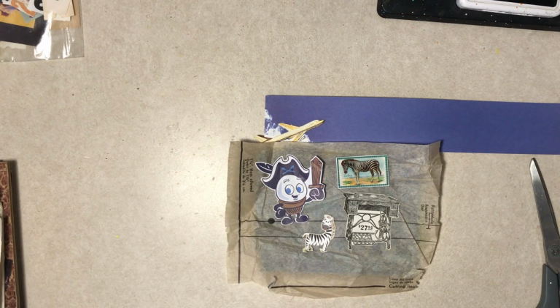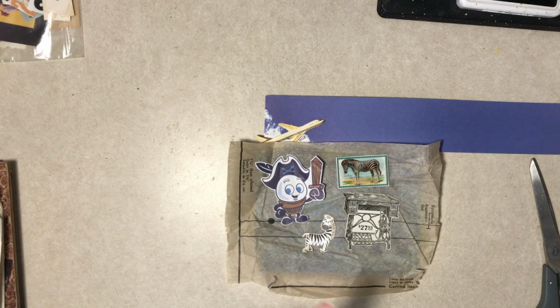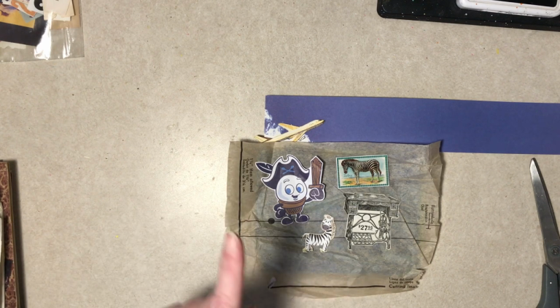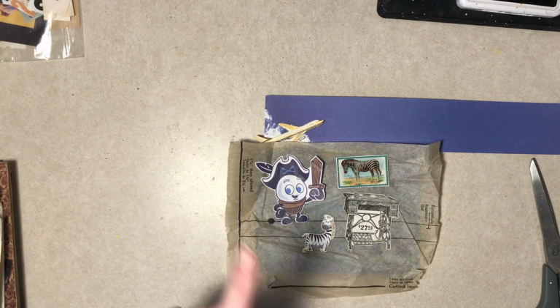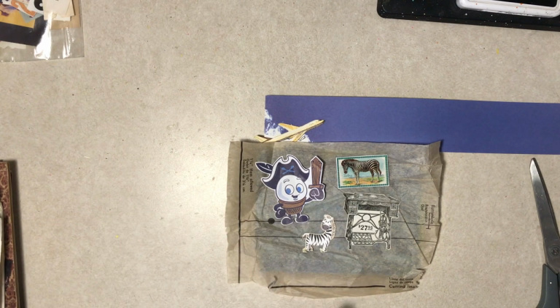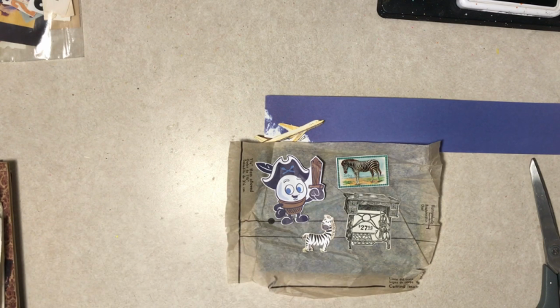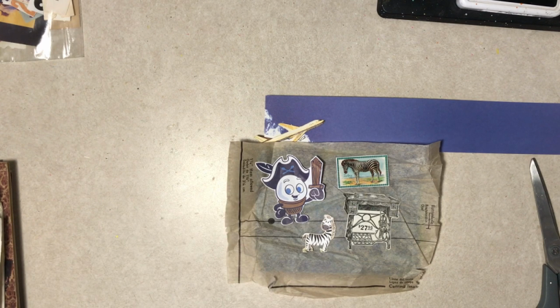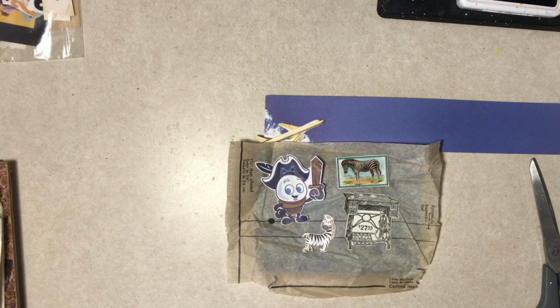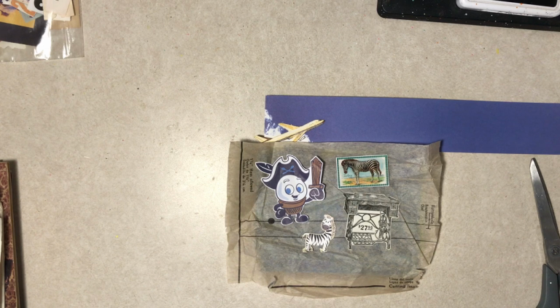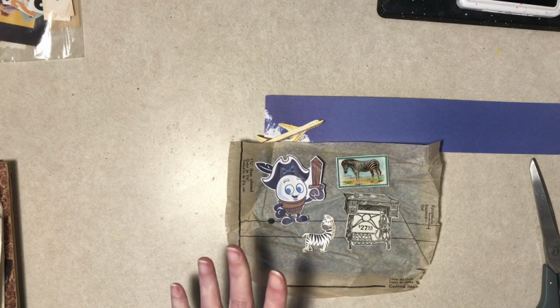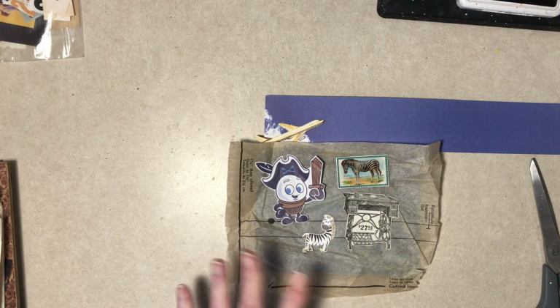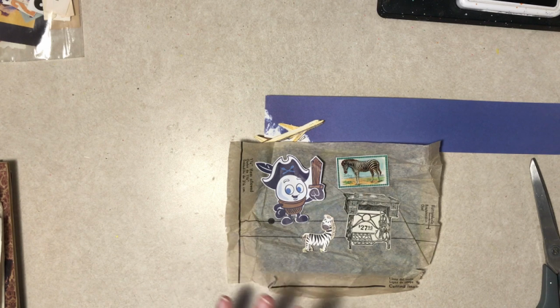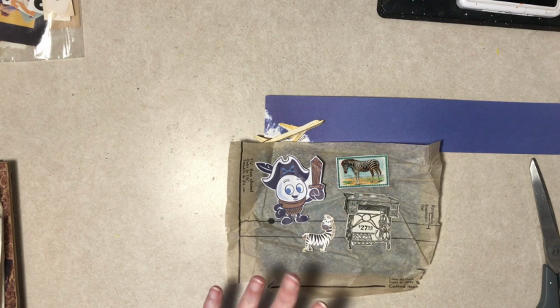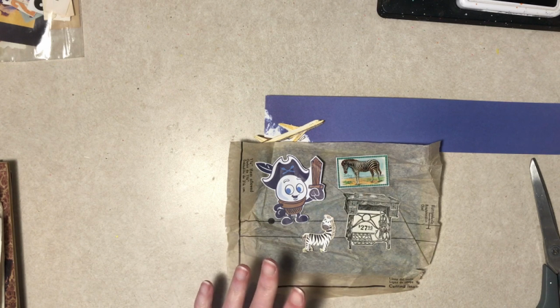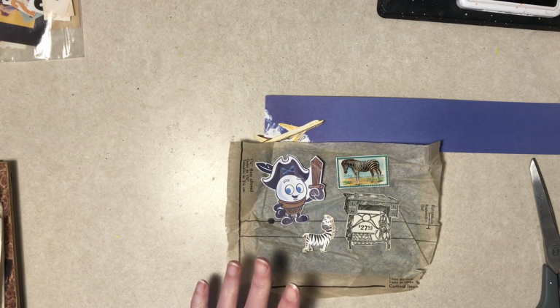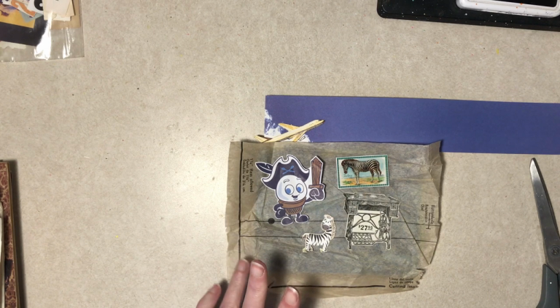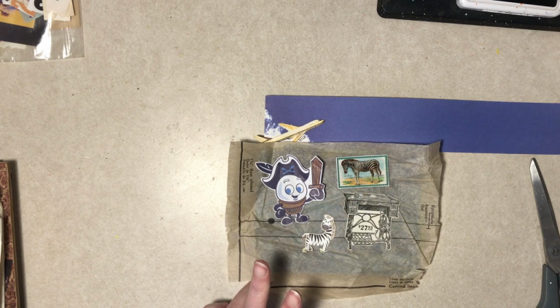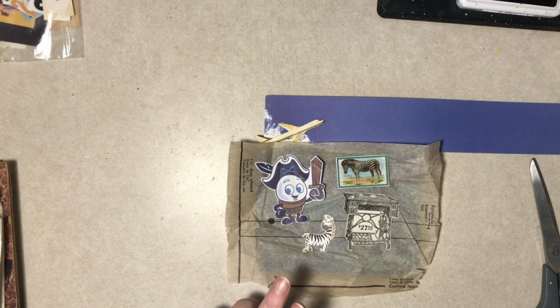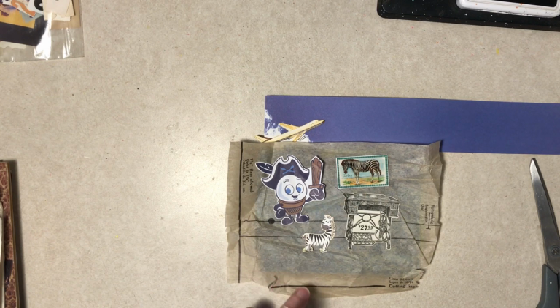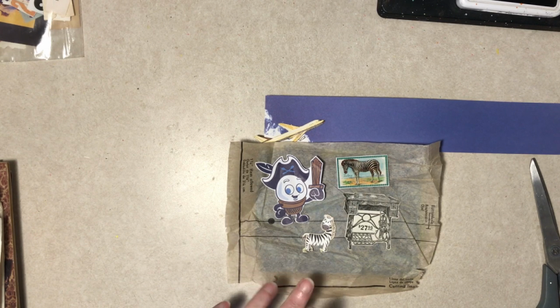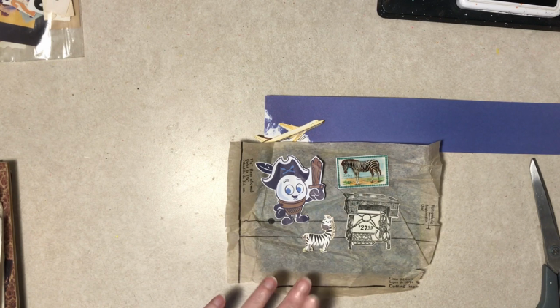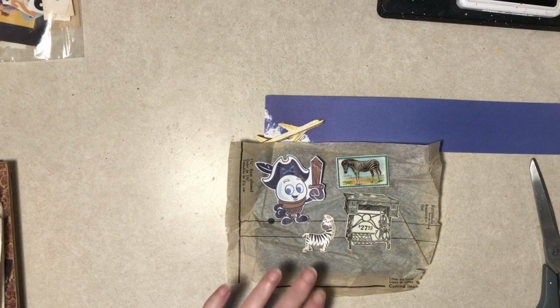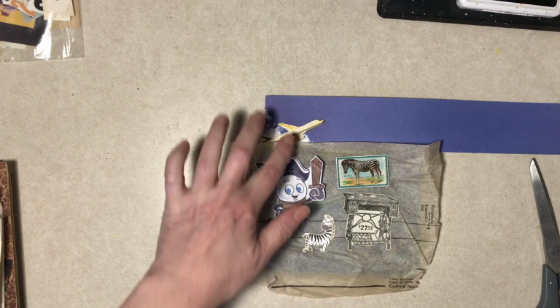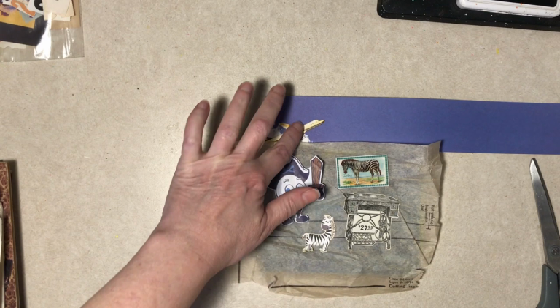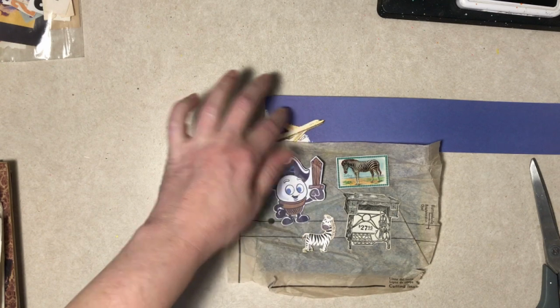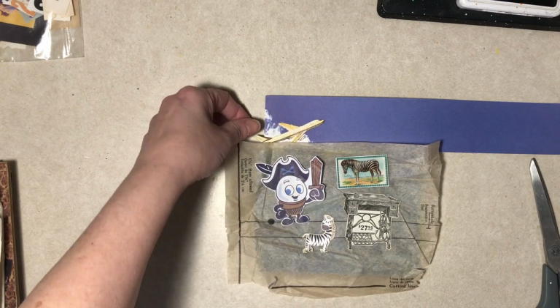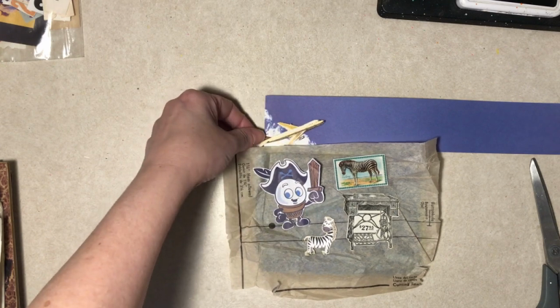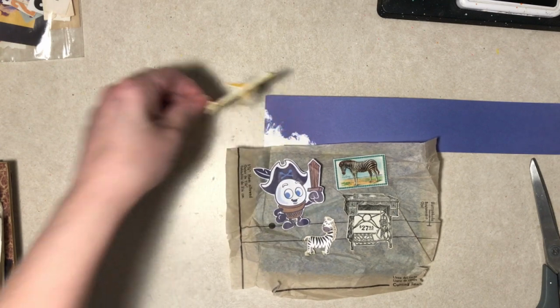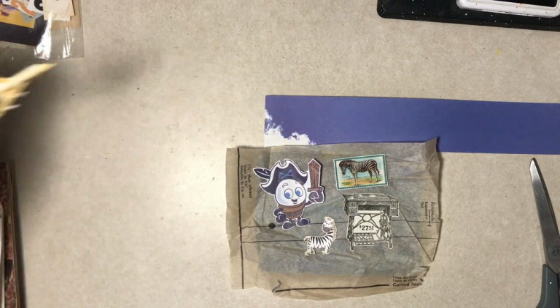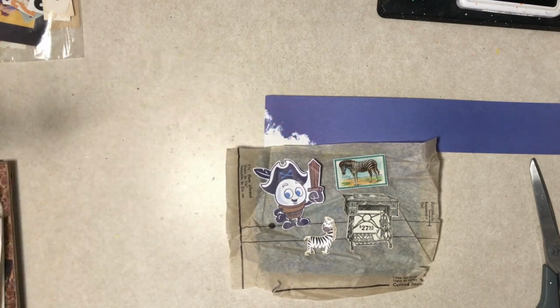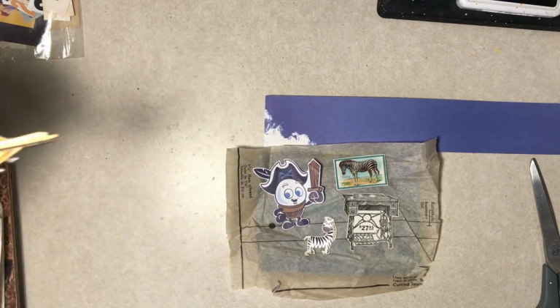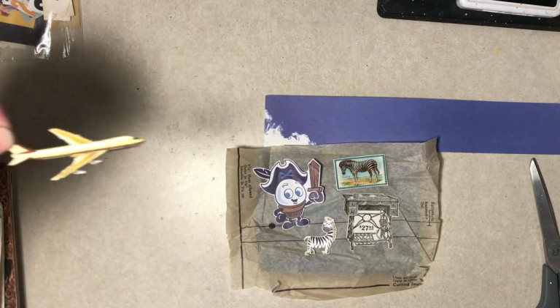Let me pause and glue this stuff down. It's not done — that's too plain for some of us. No pun intended. I'll be right back.